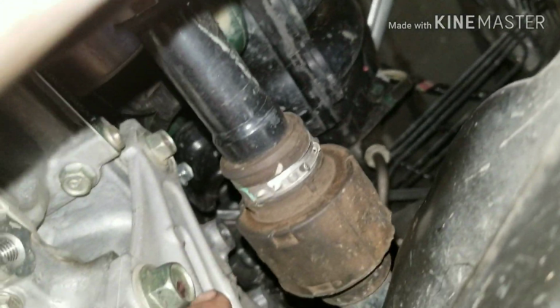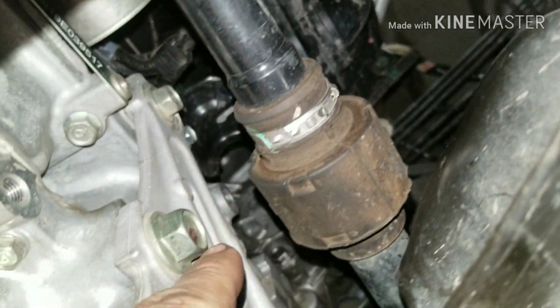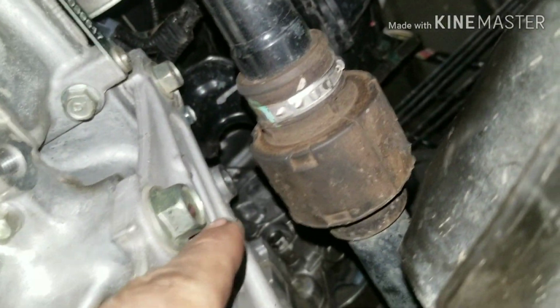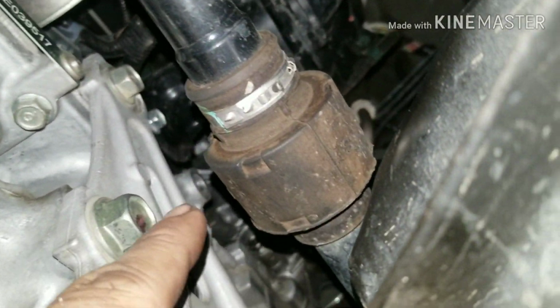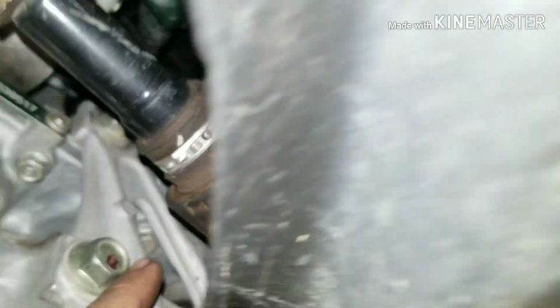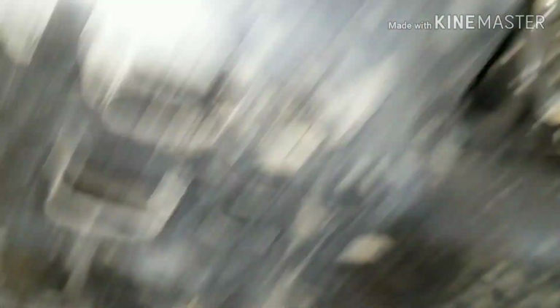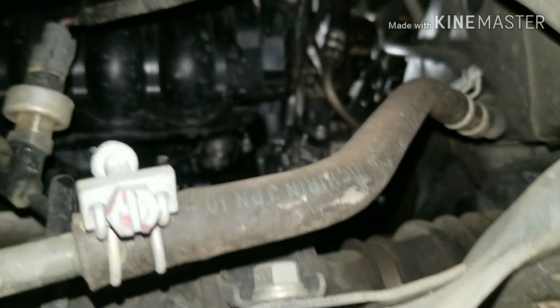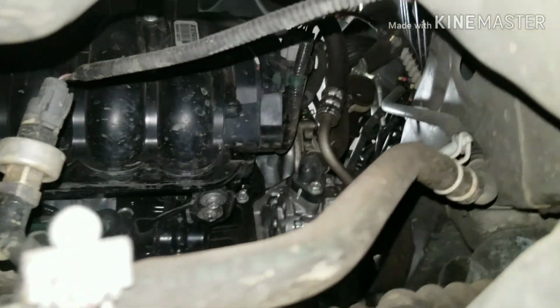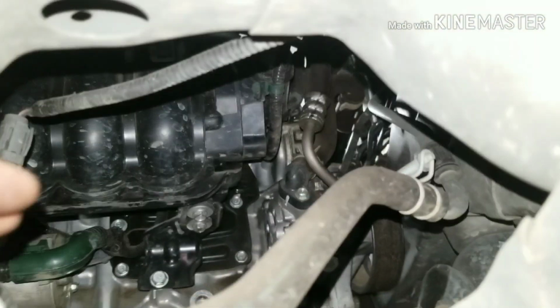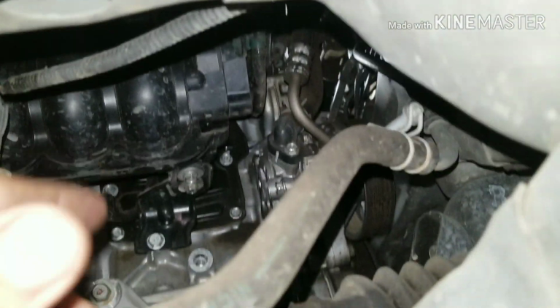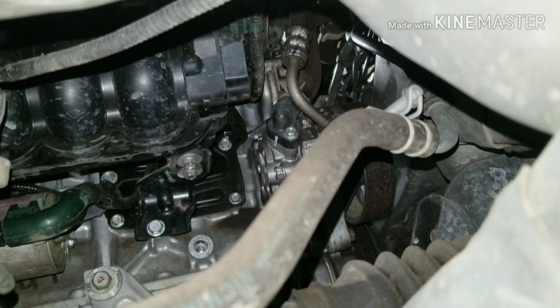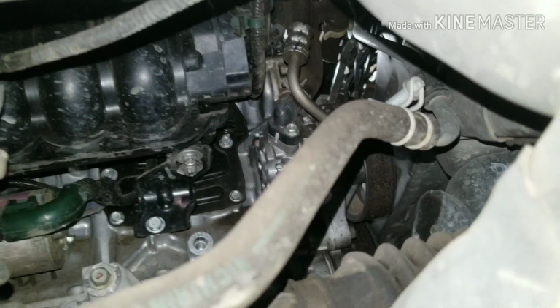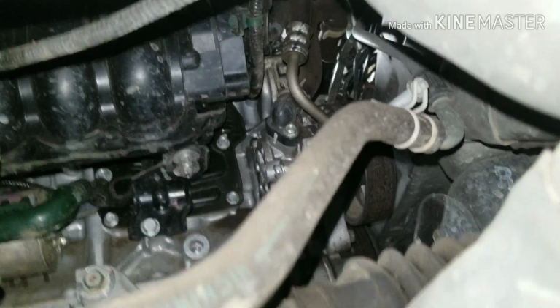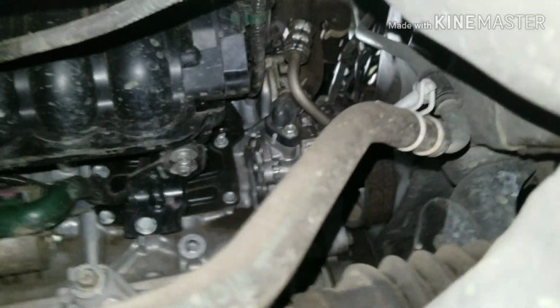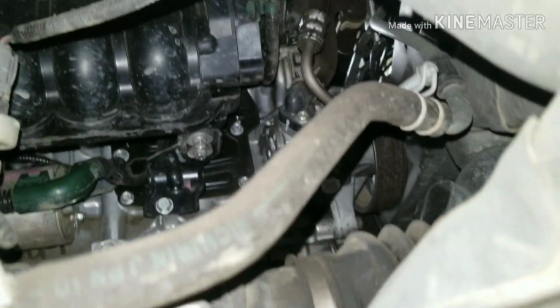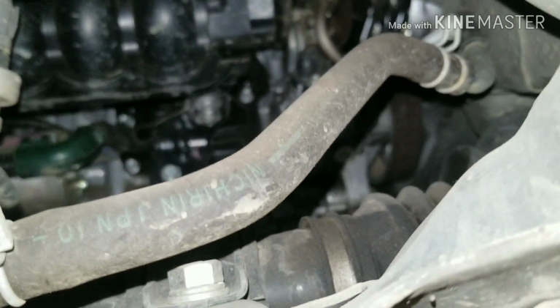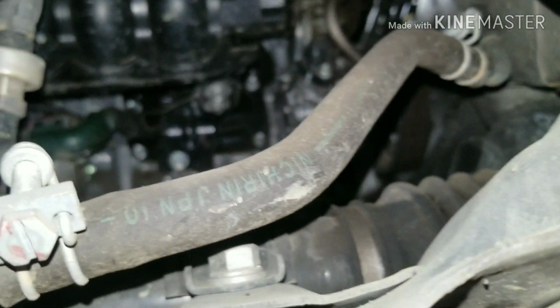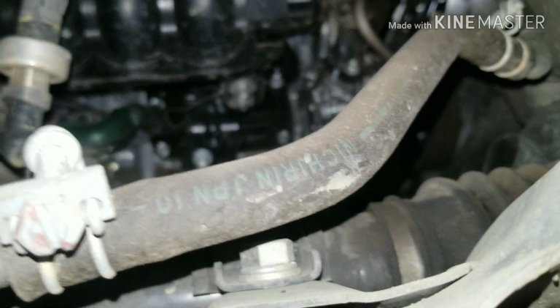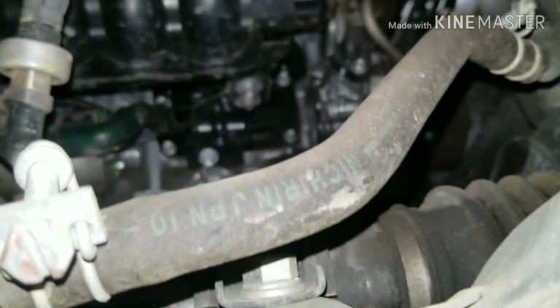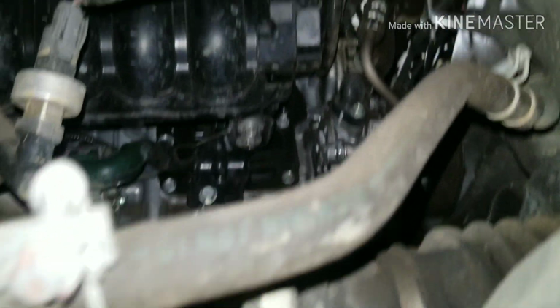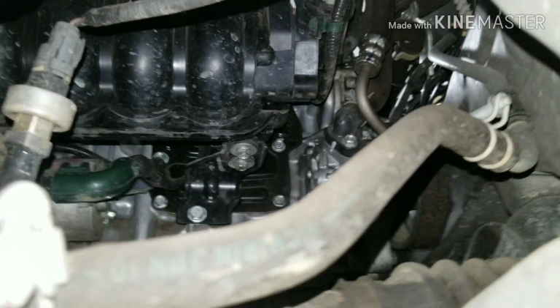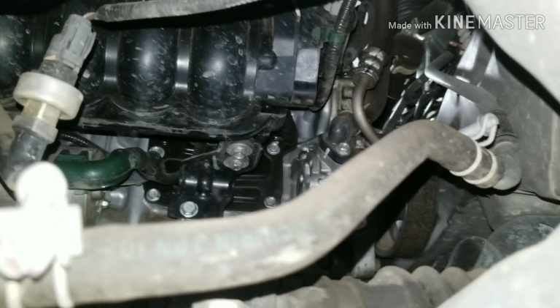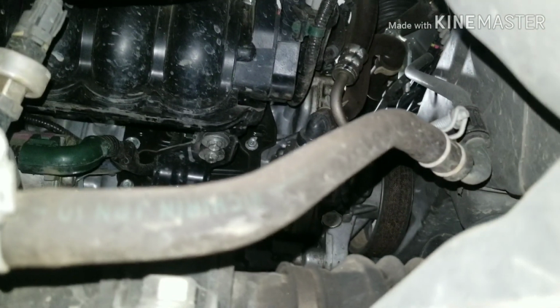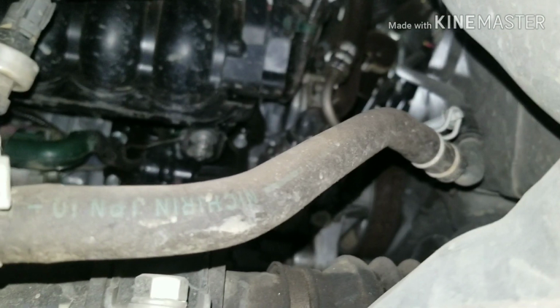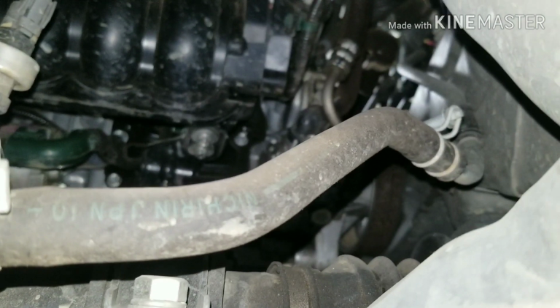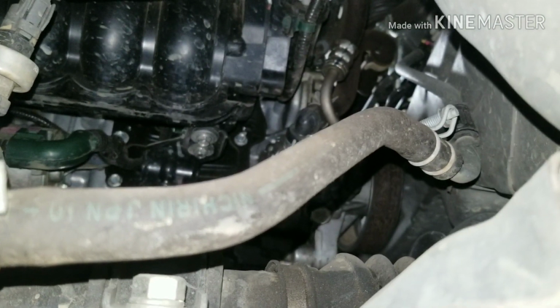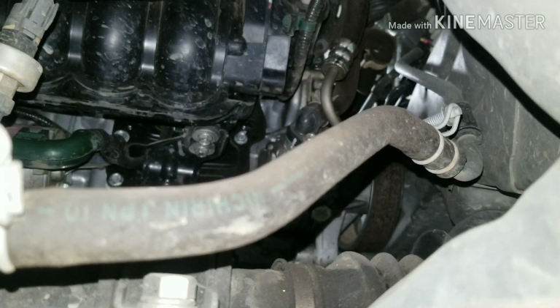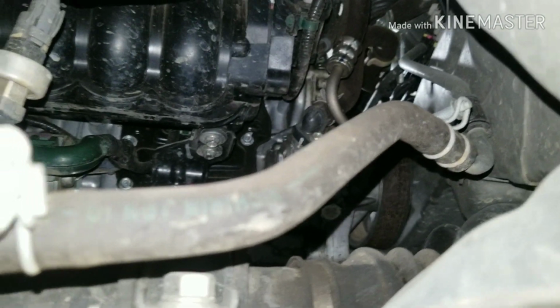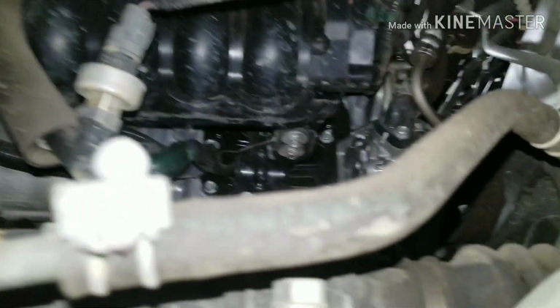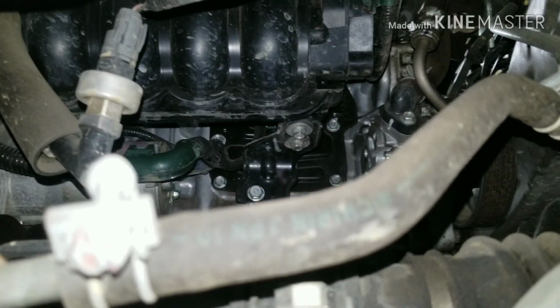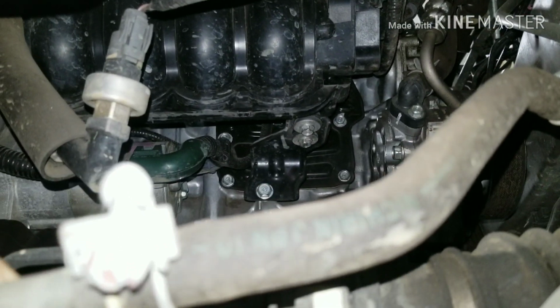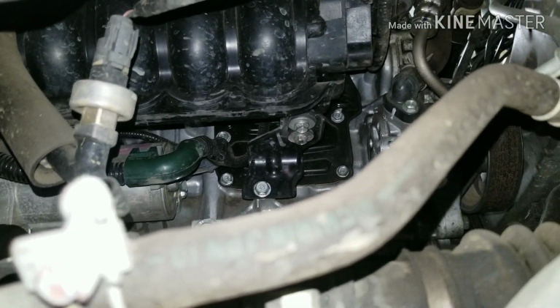On the other side there is a 12 that goes into the block. I'm going to take that bracket off and I've already disconnected my battery. I have a saver on my radio and stuff so I don't lose any memory or have to put a new code in it.